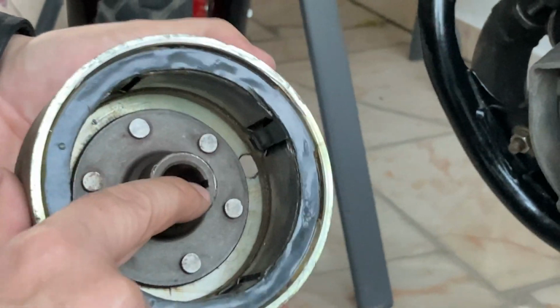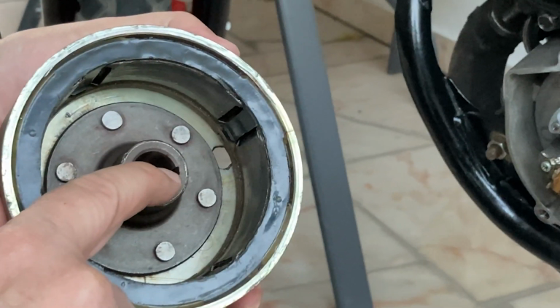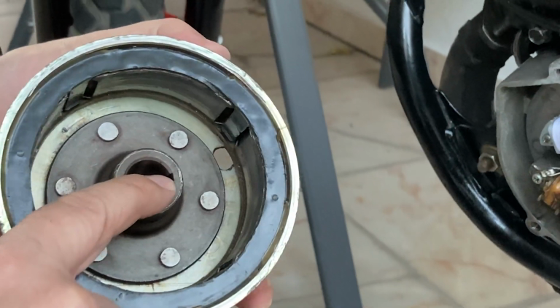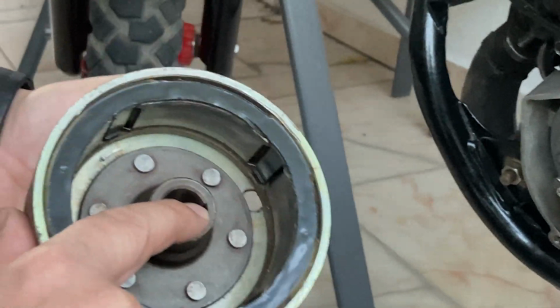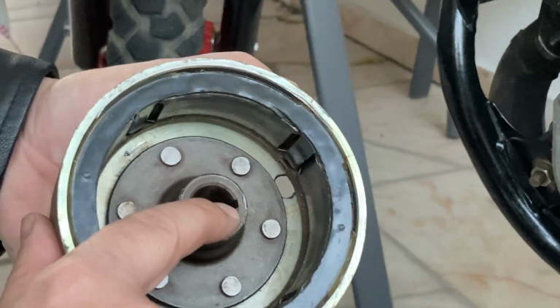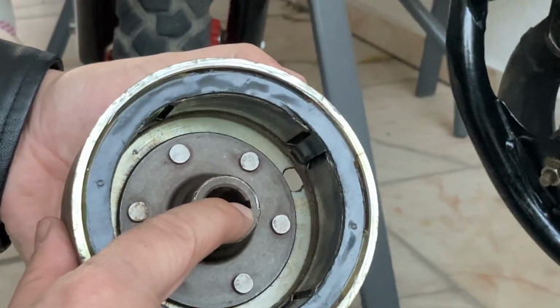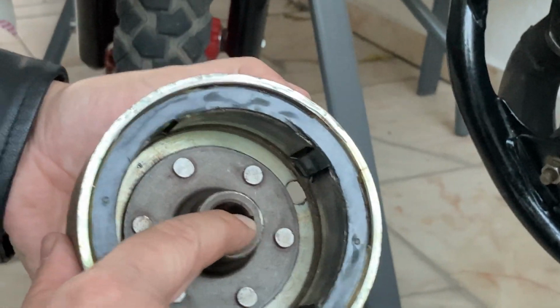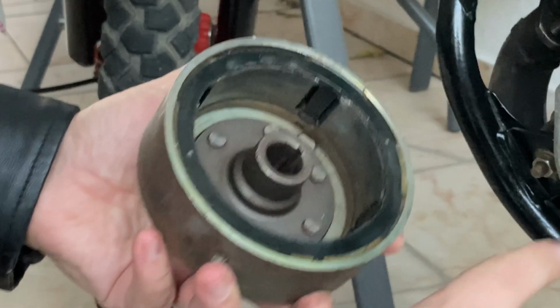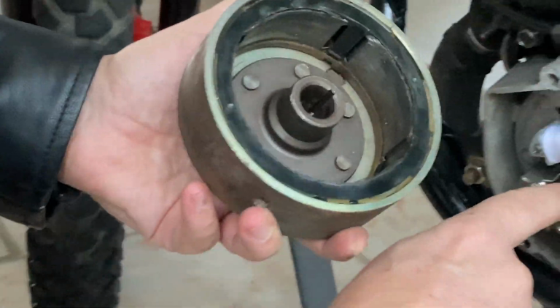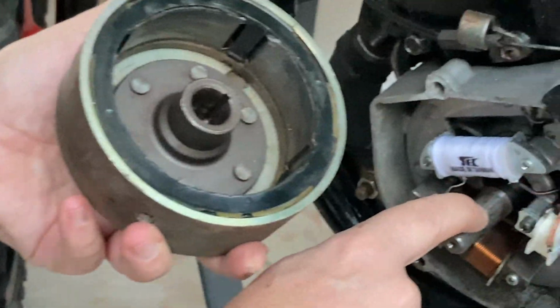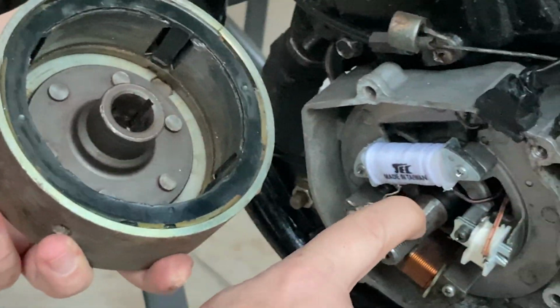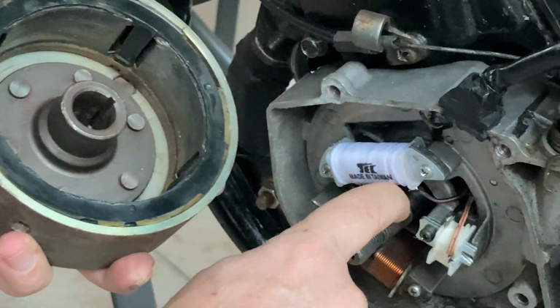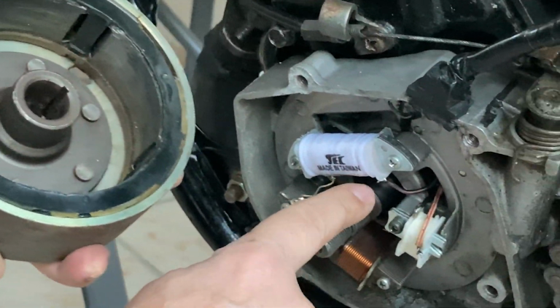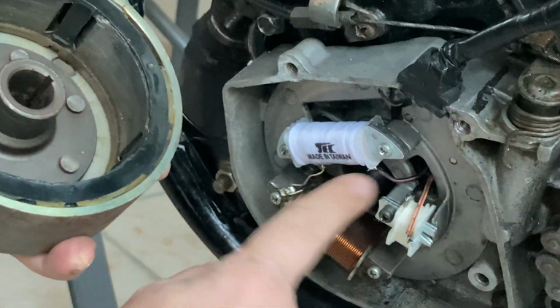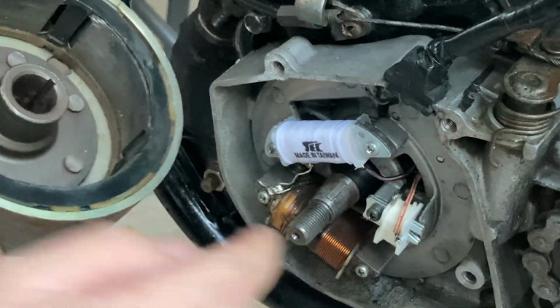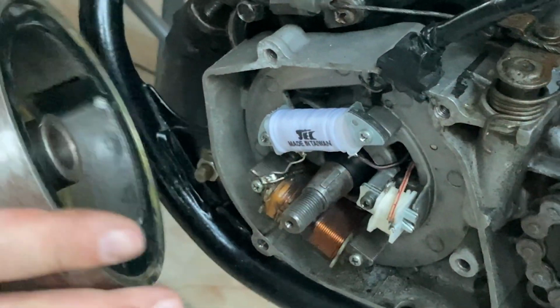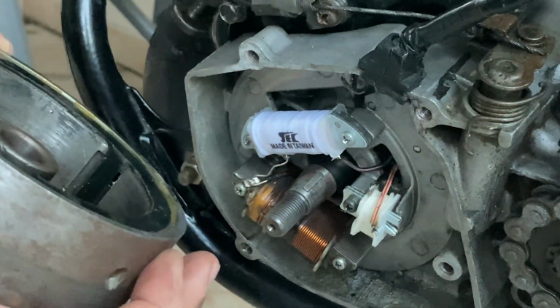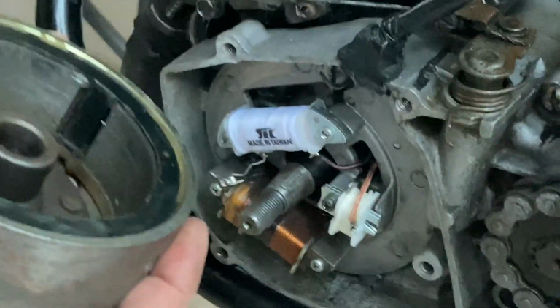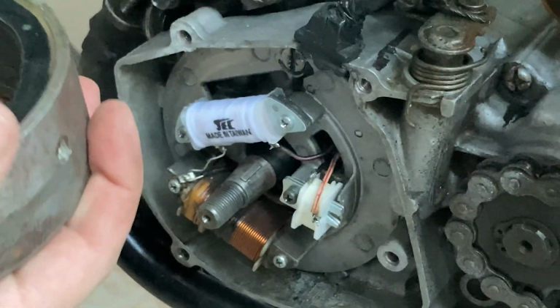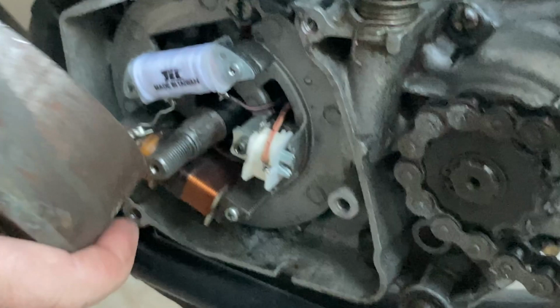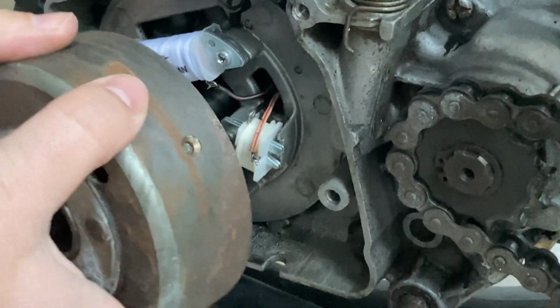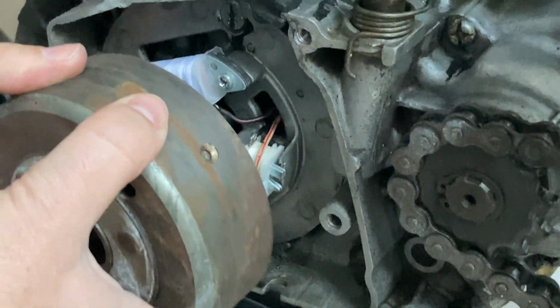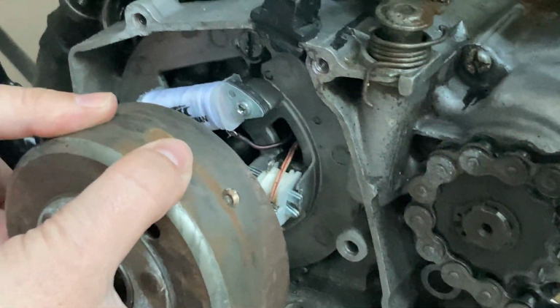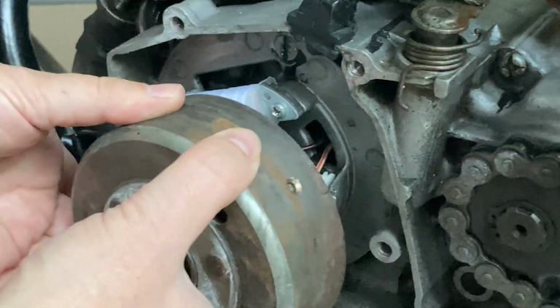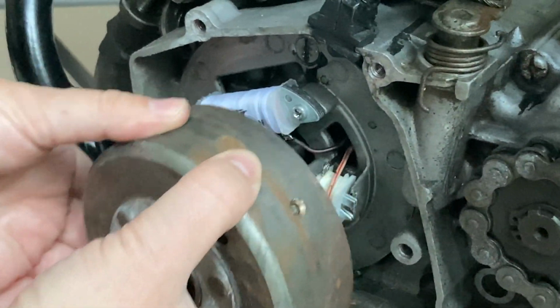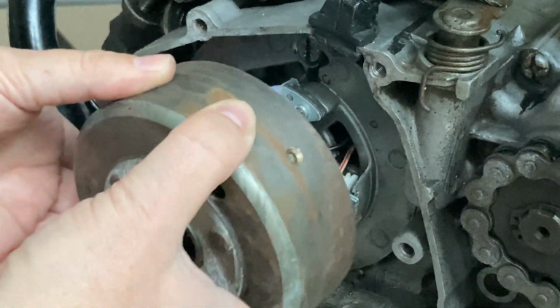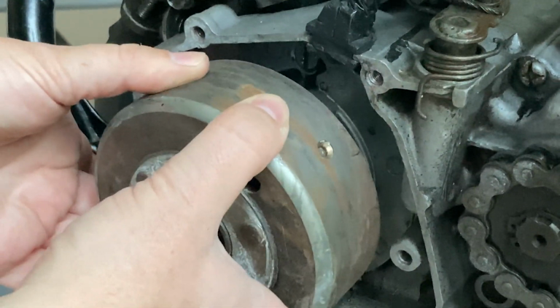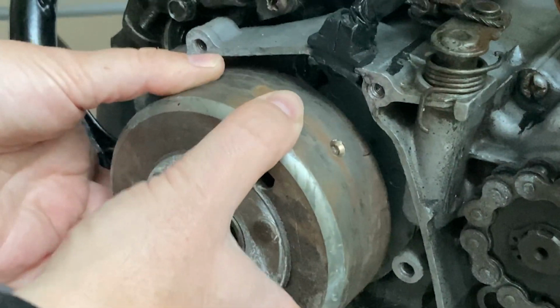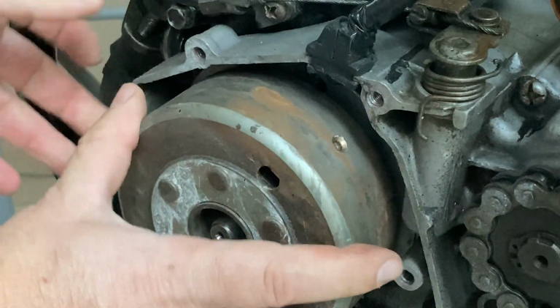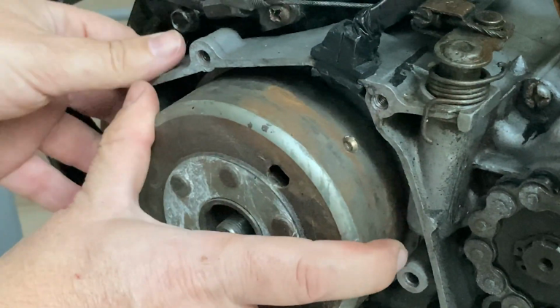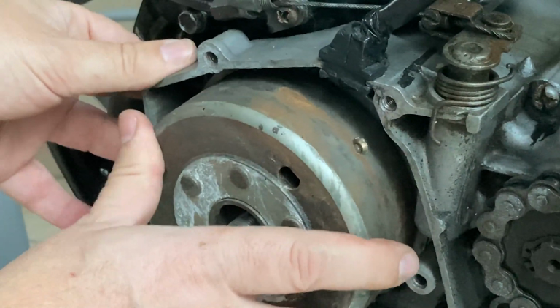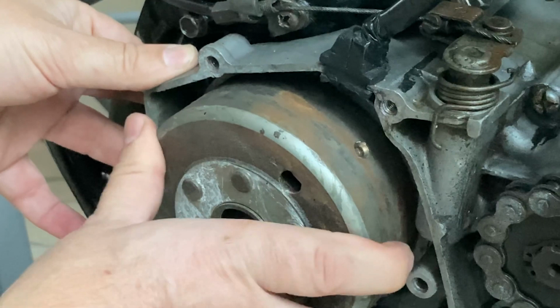To reassemble it, just take note of the flywheel groove and align it with the little half-moon part on the crankshaft. Gently push it in, and once it's secure, place the washers and the nut.